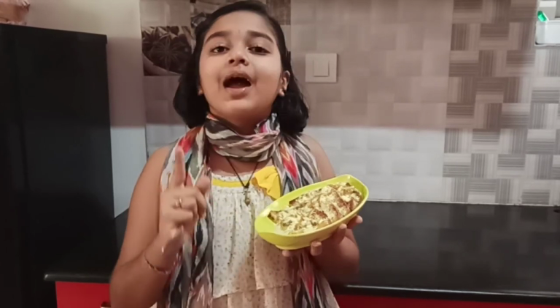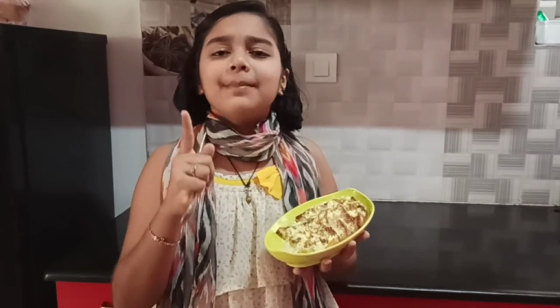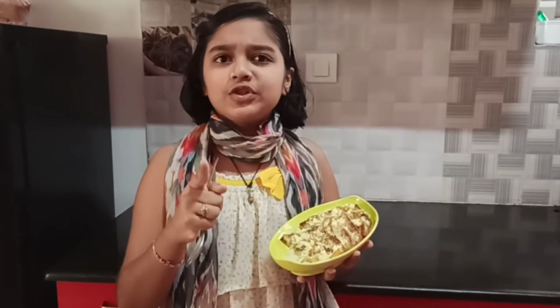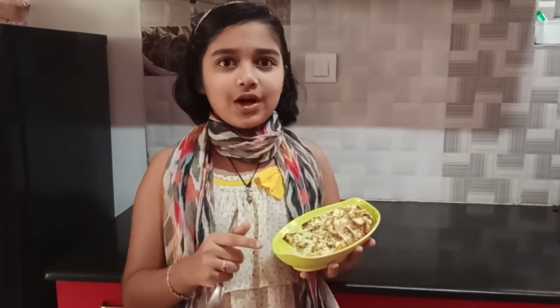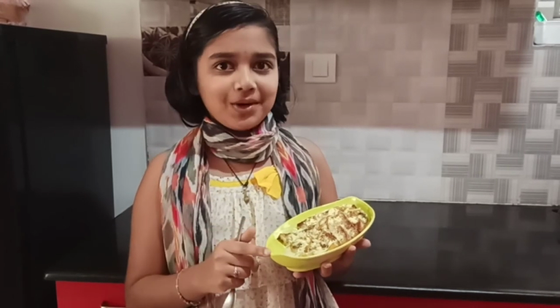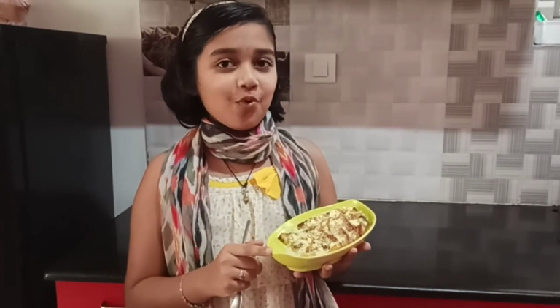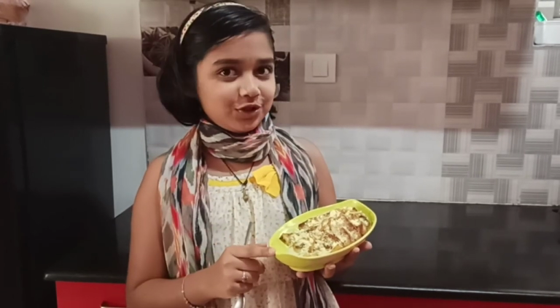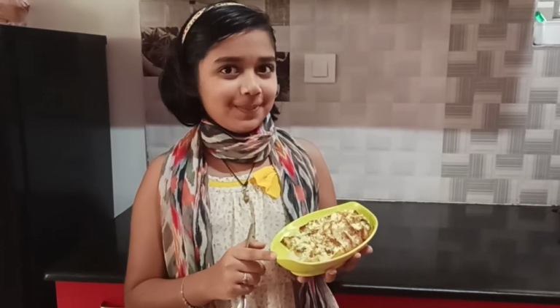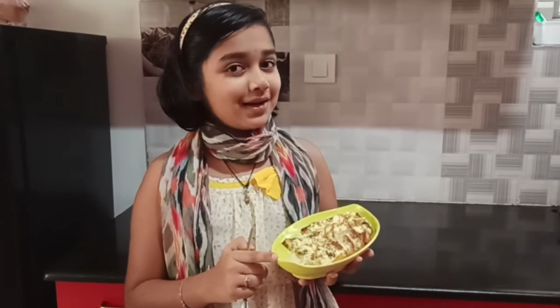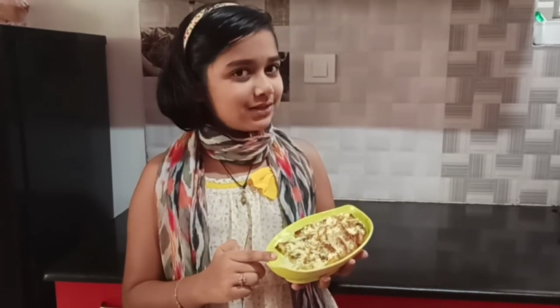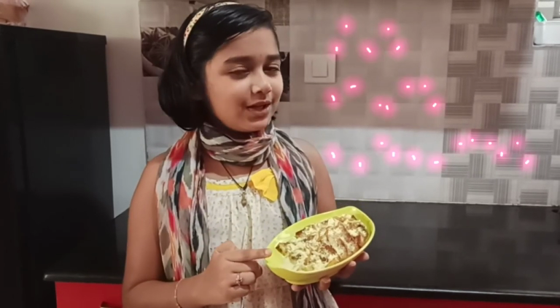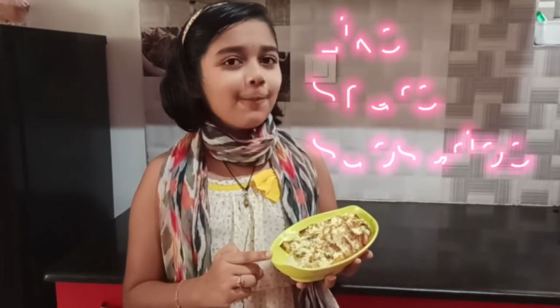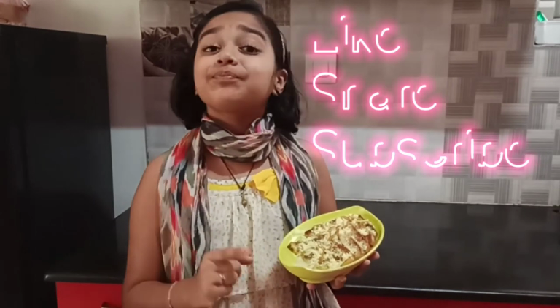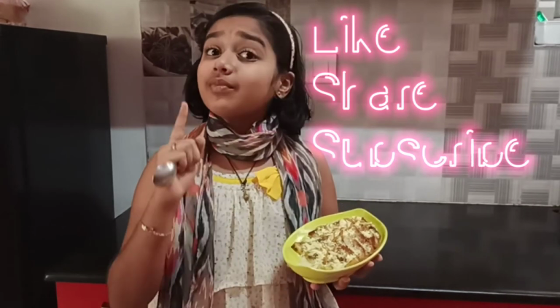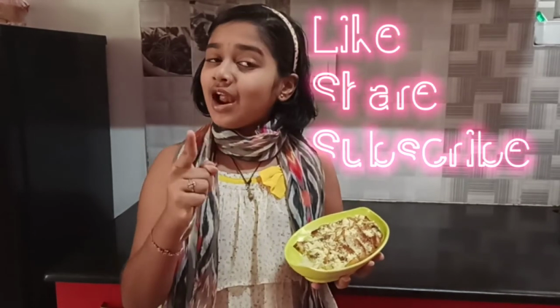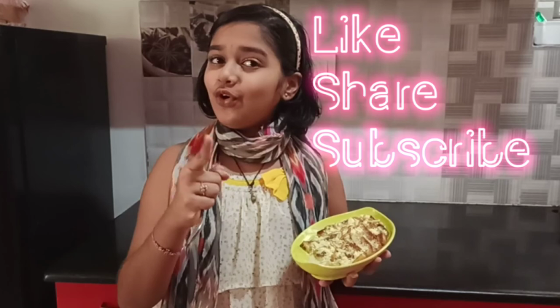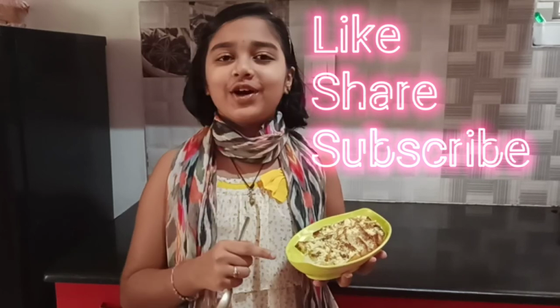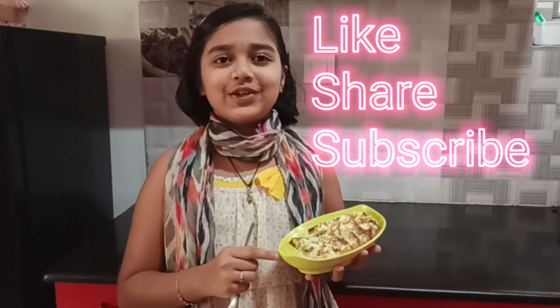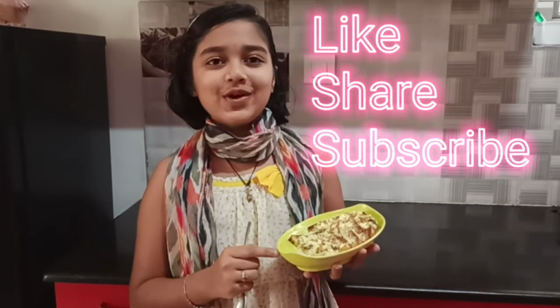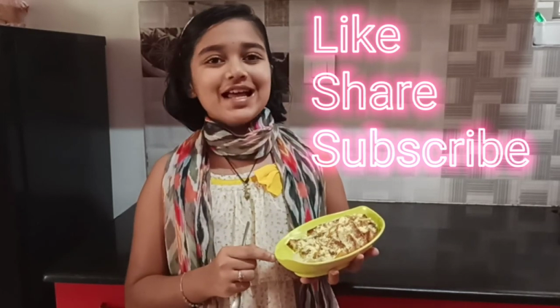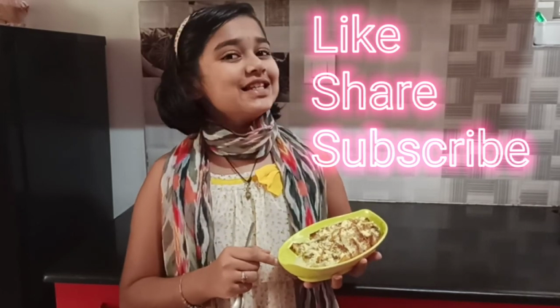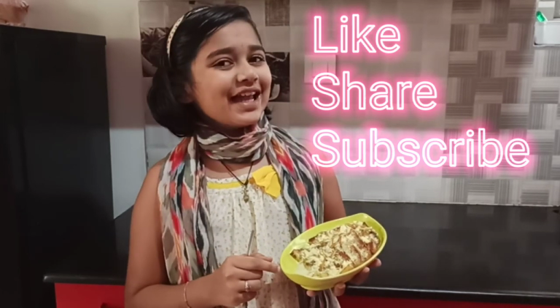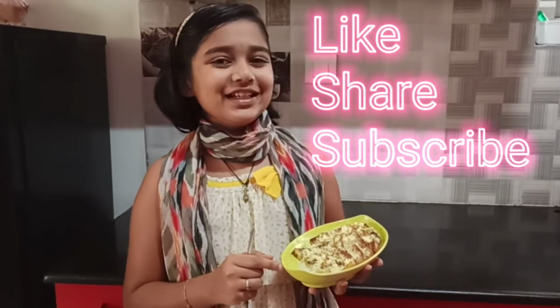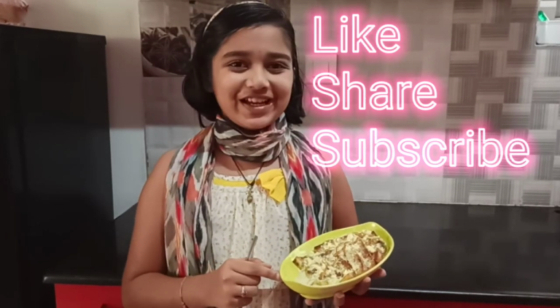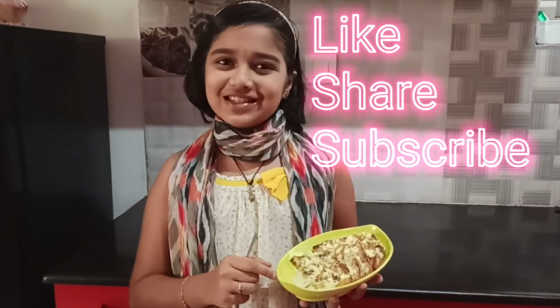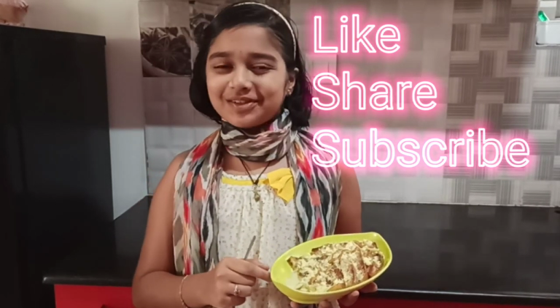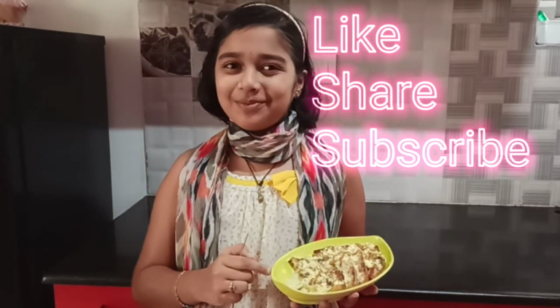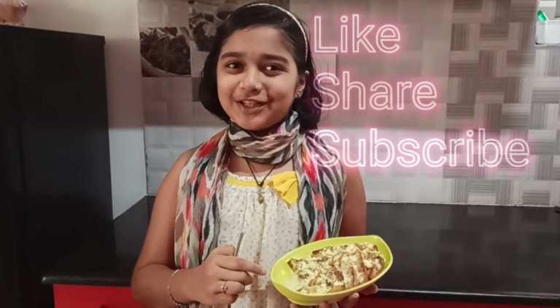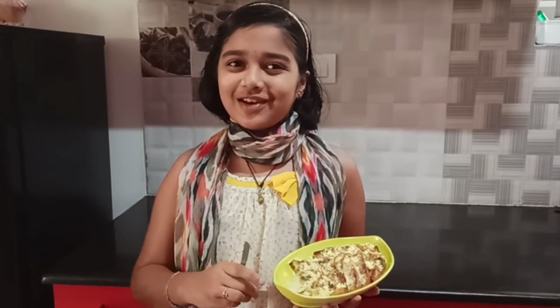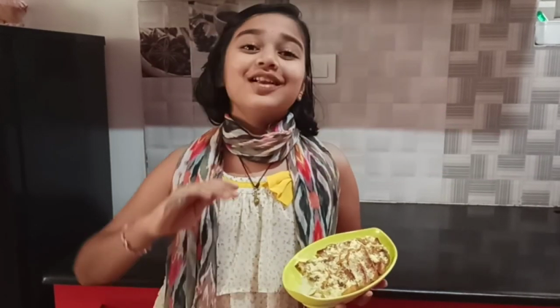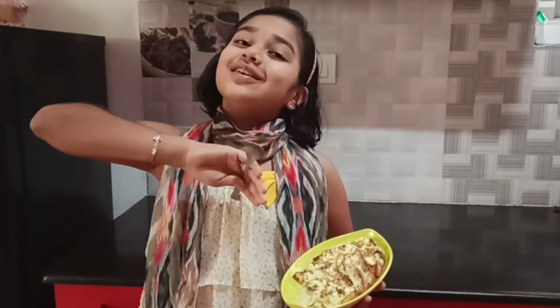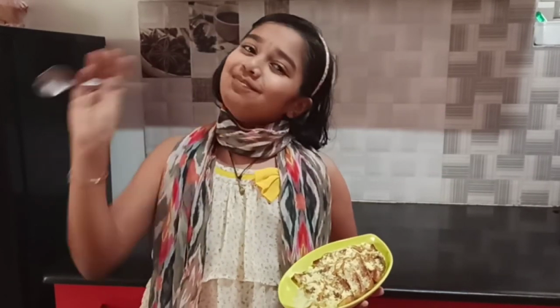Make sure you comment what should be my next video. And don't forget to like, share and subscribe to my channel. Goodbye.